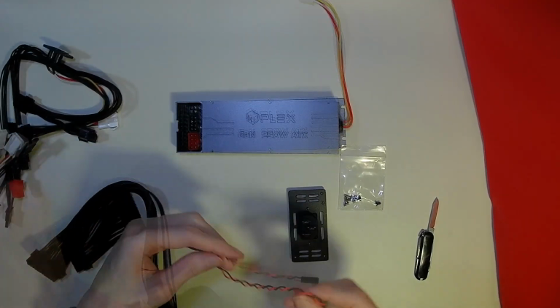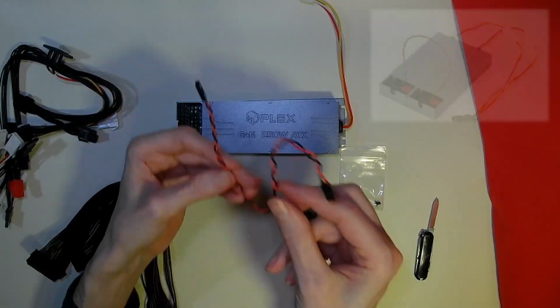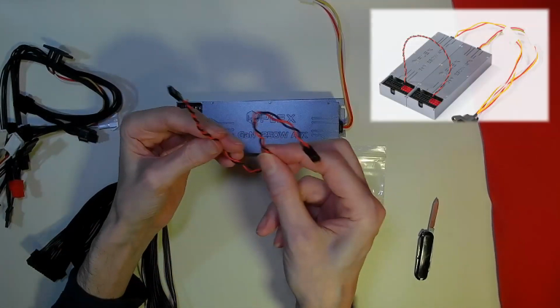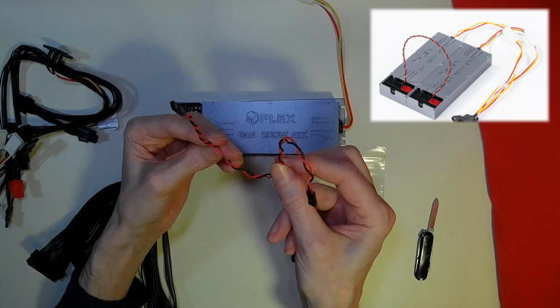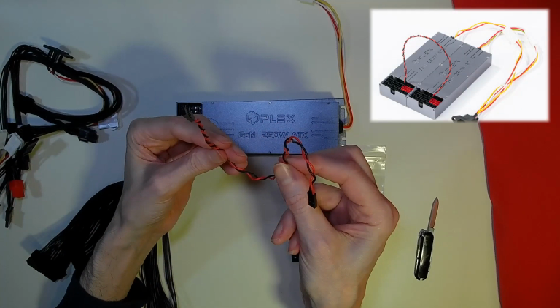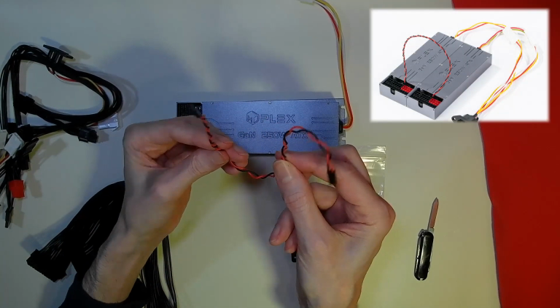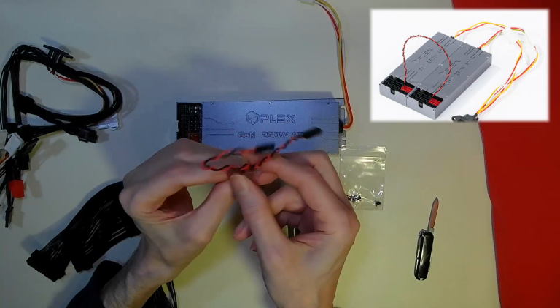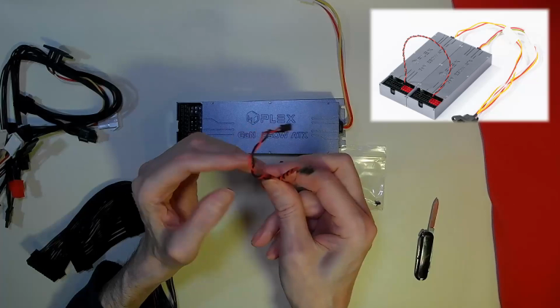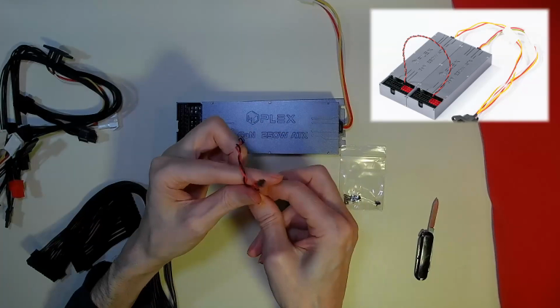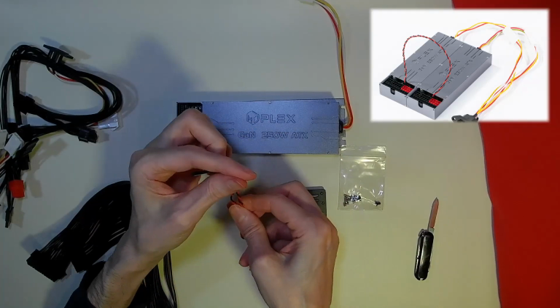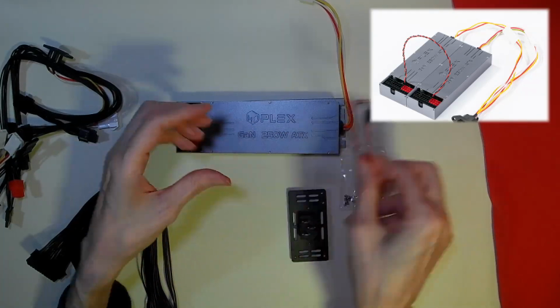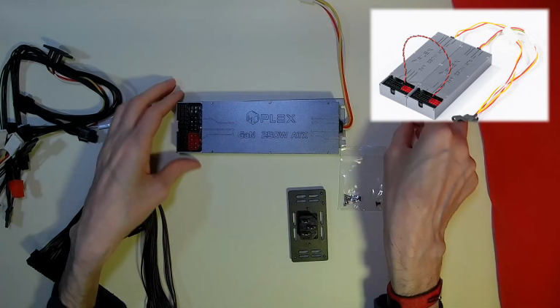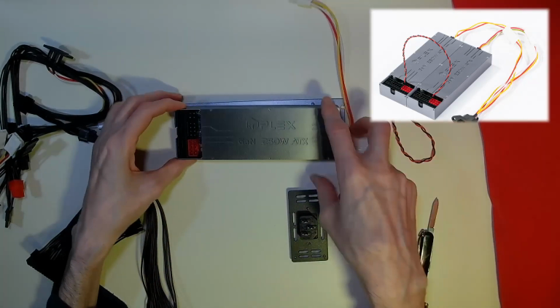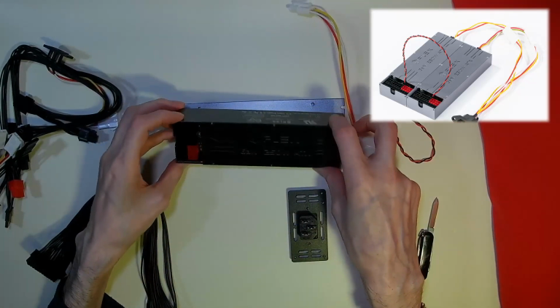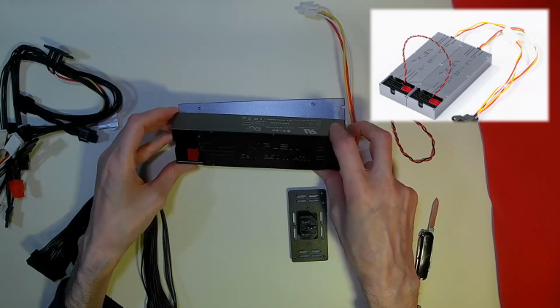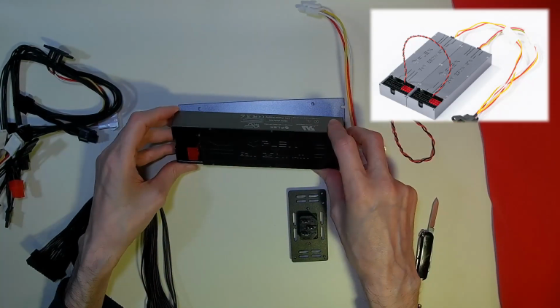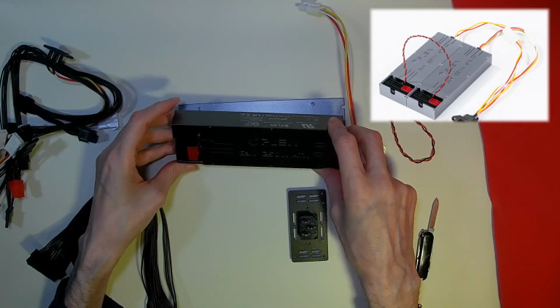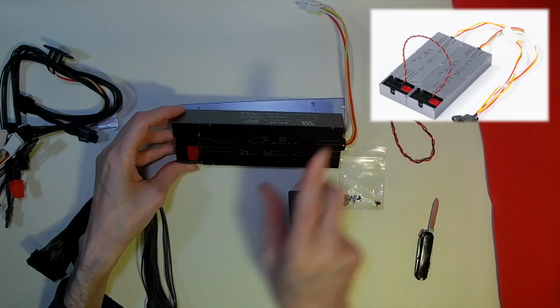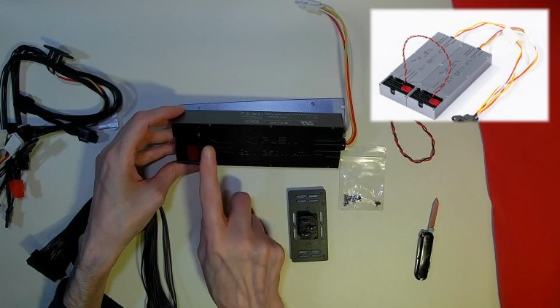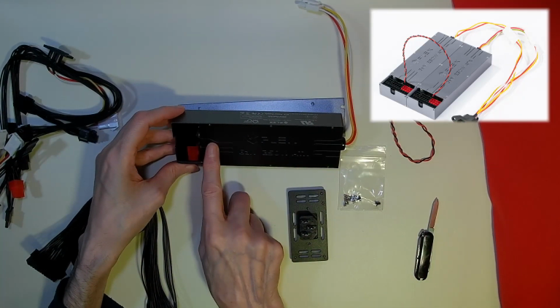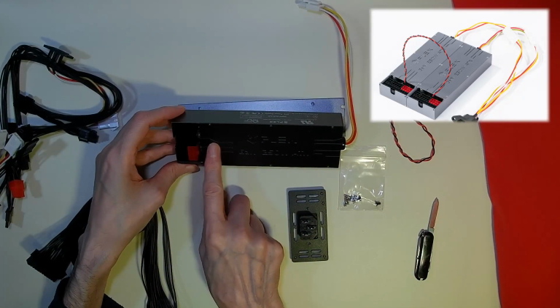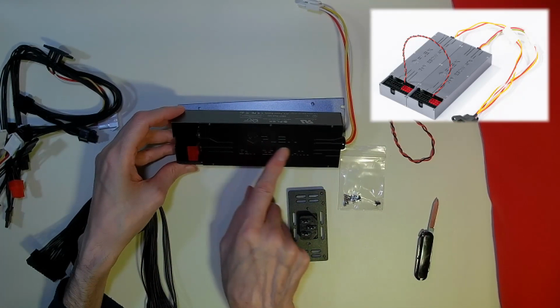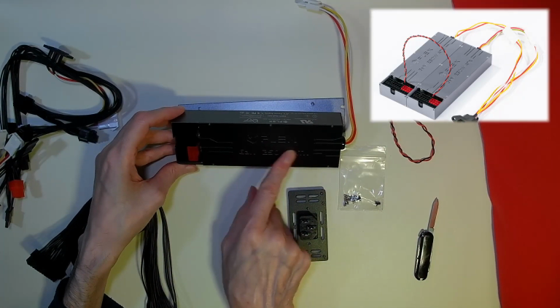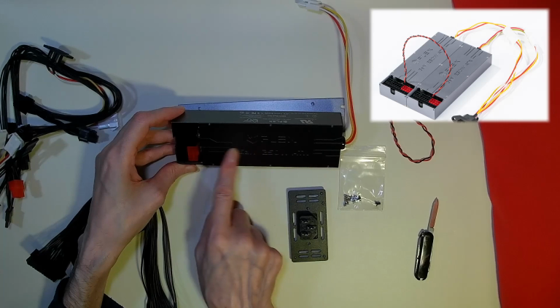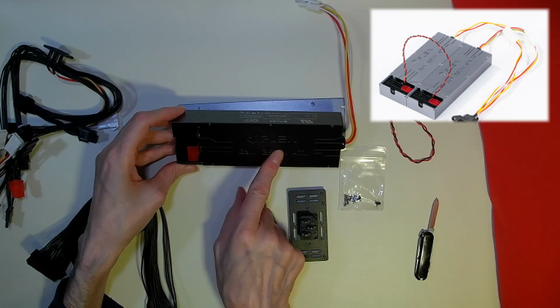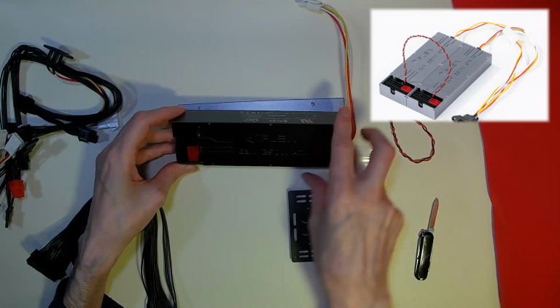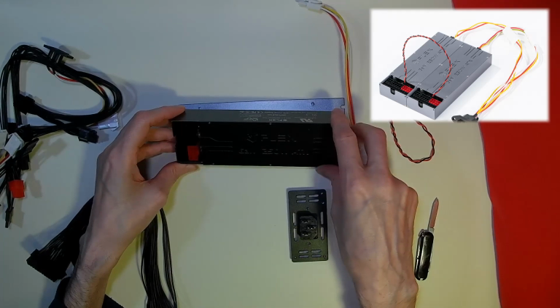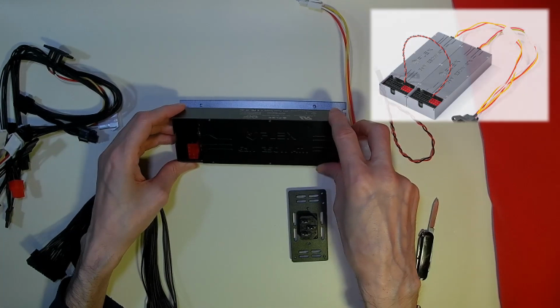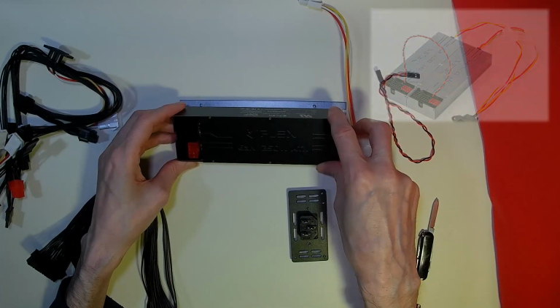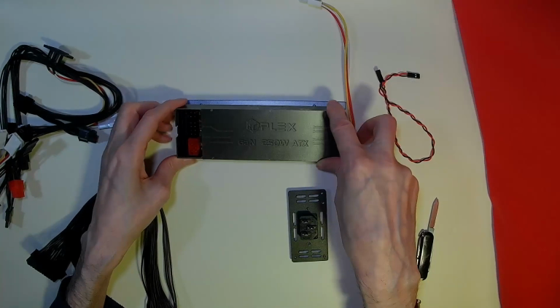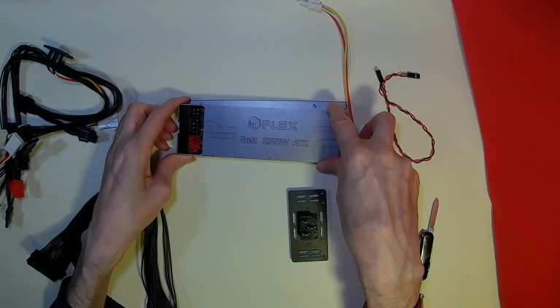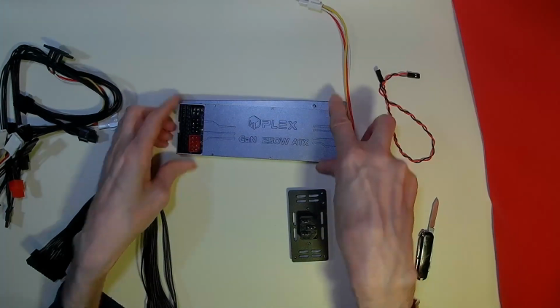And we have our synchronization cable, which as I said in the previous video can be used to synchronize two of these power supplies together, to allow you to have 500 watts of power.